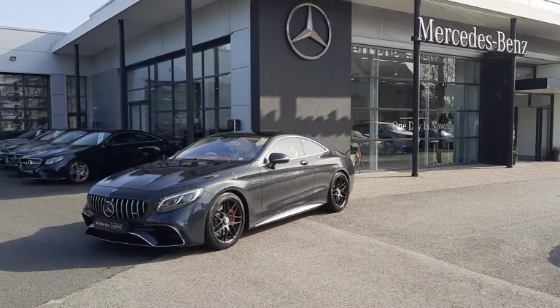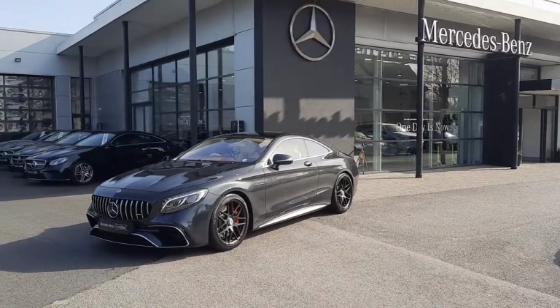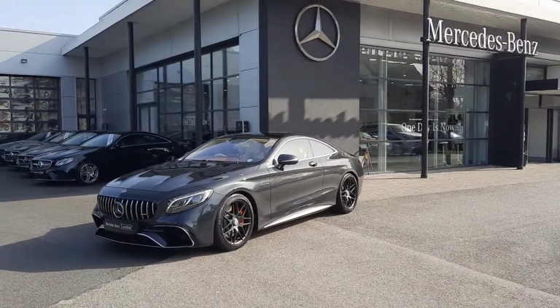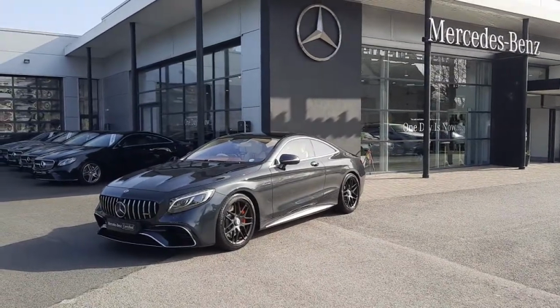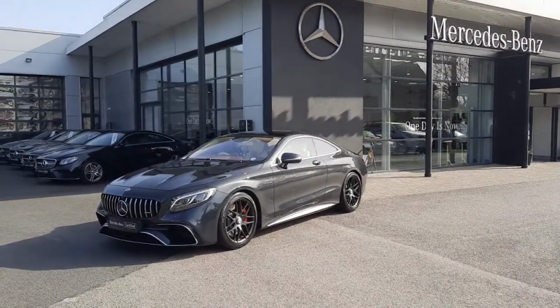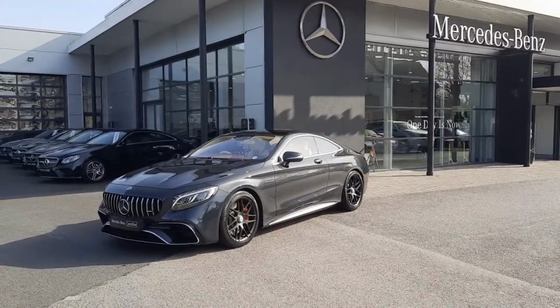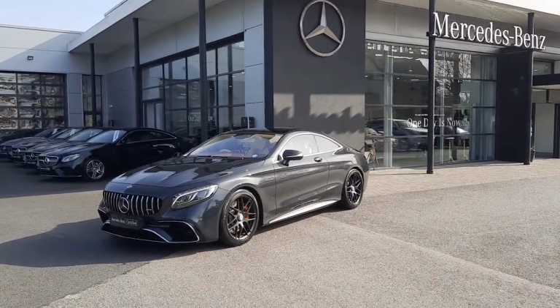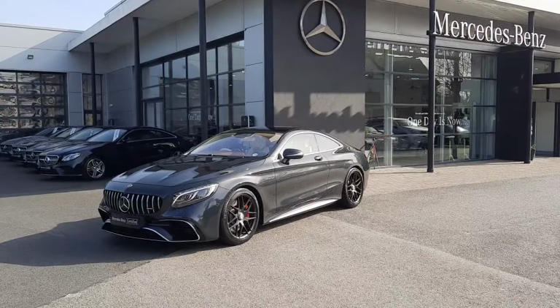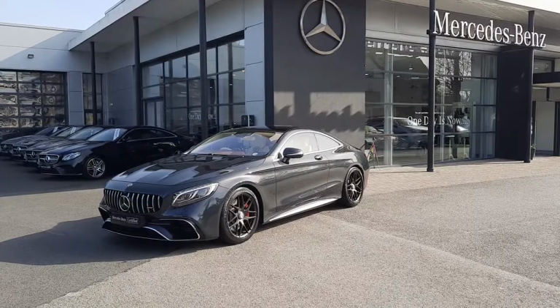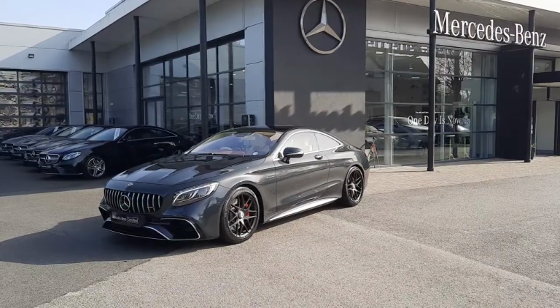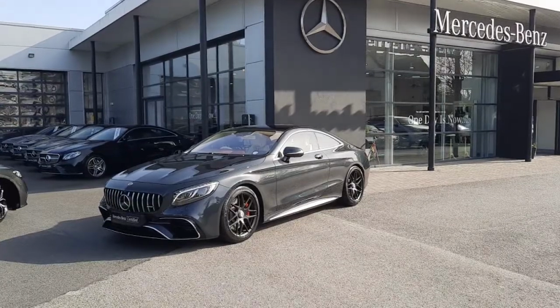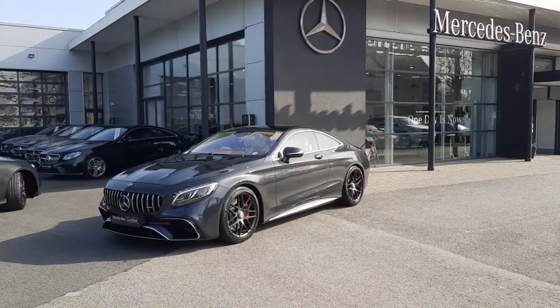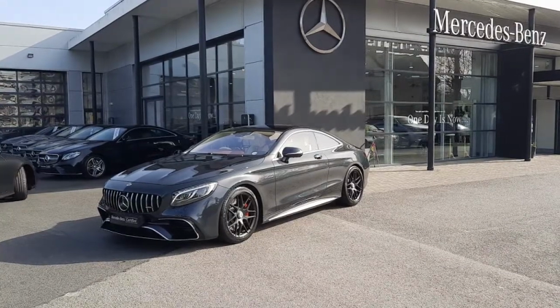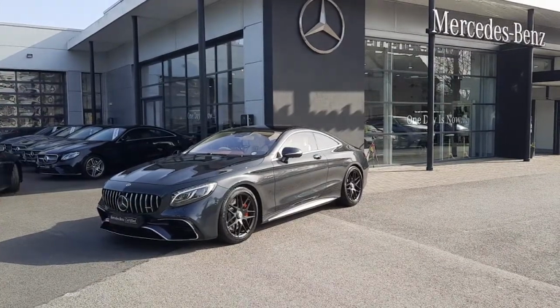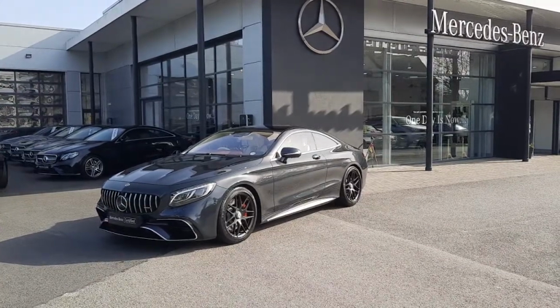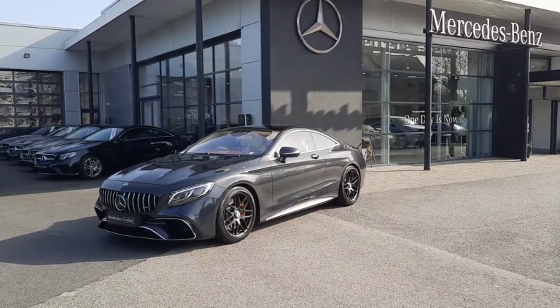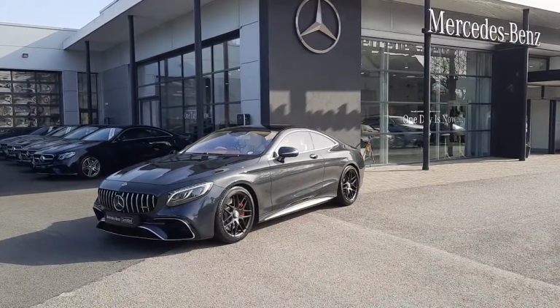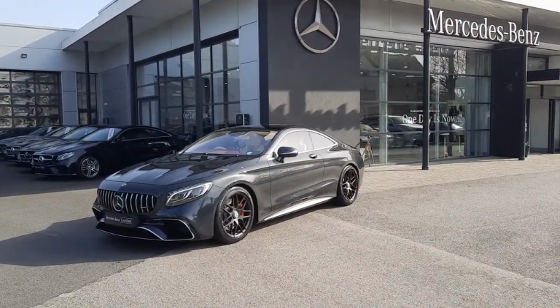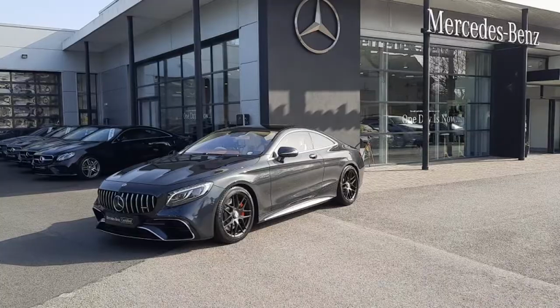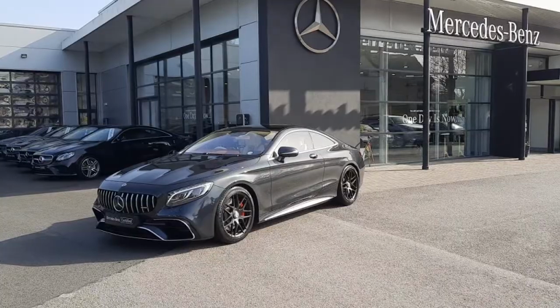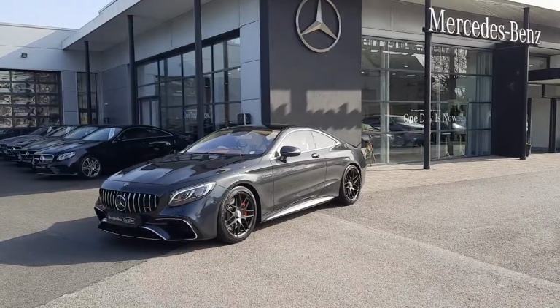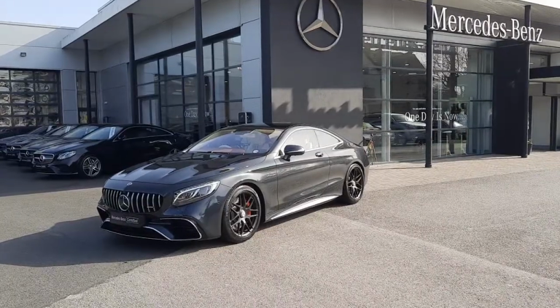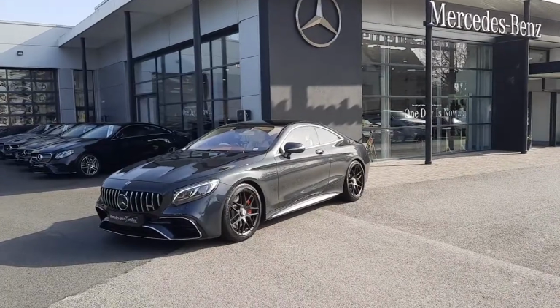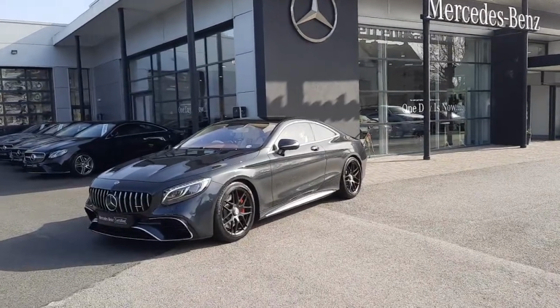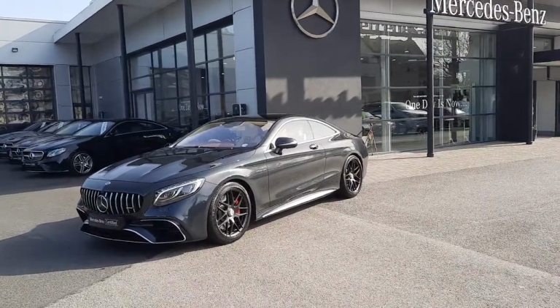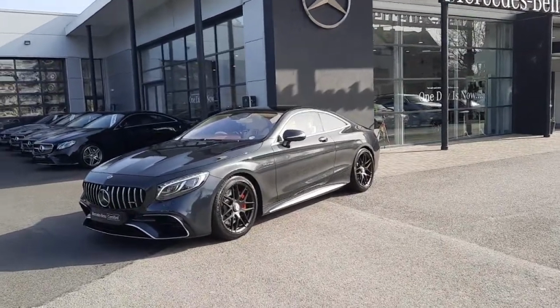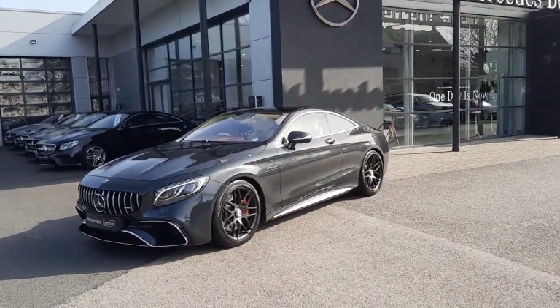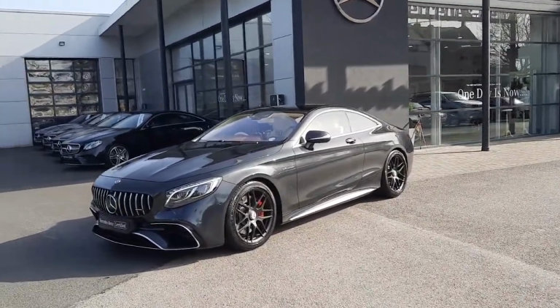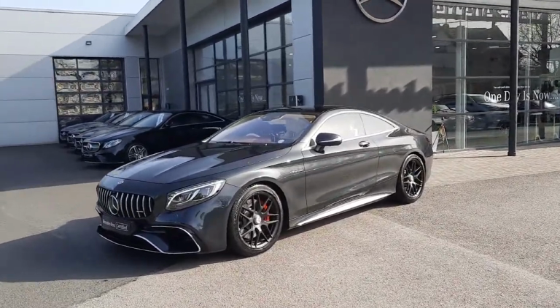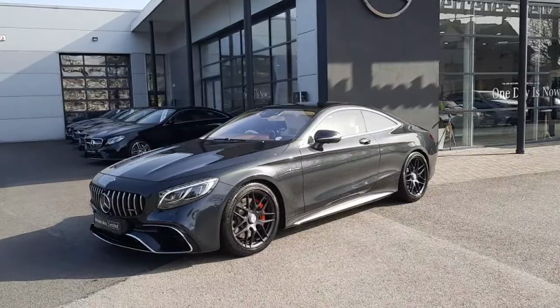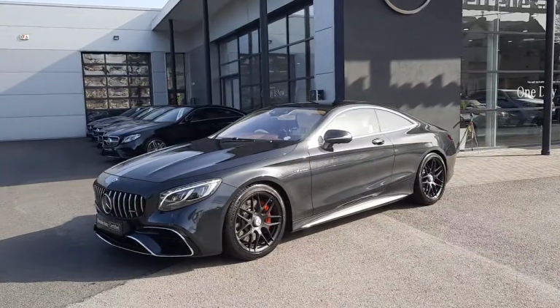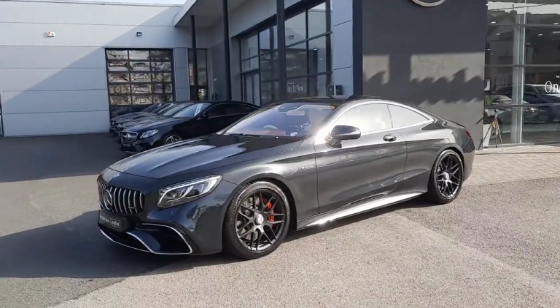Hi folks, Sean here from Brady's Mercedes-Benz and I'm about to take you through our 2018 E63 Coupe 4L V8. A stunning AMG car that has only just come into stock.